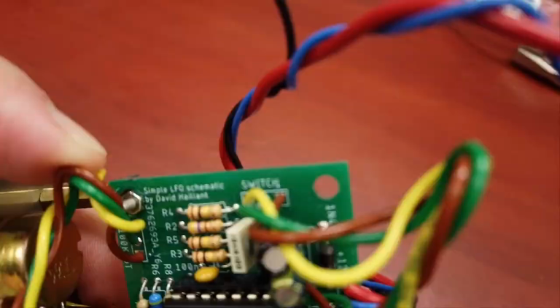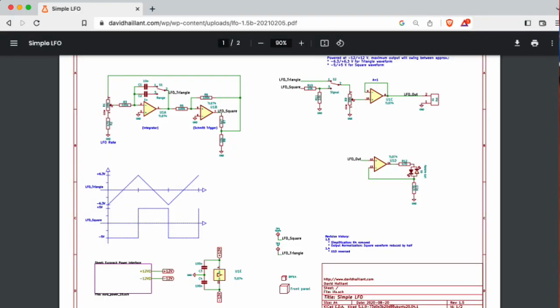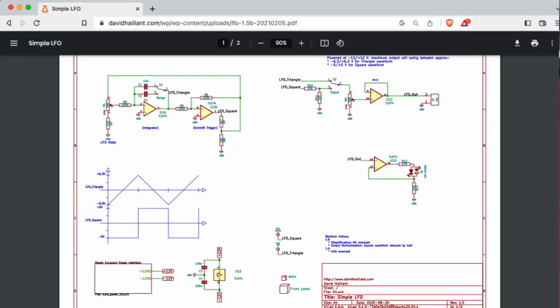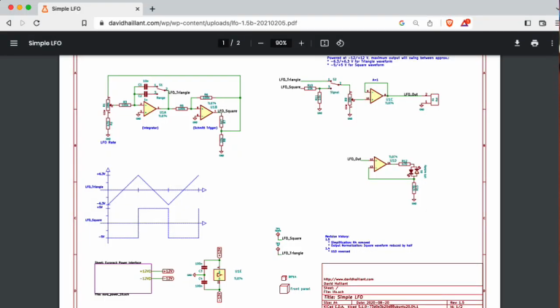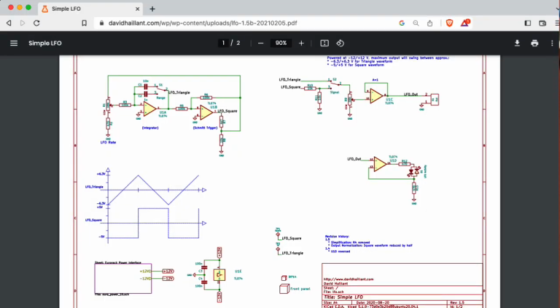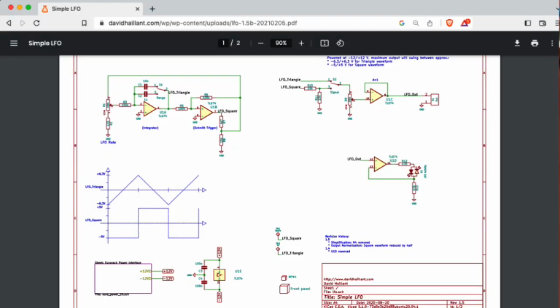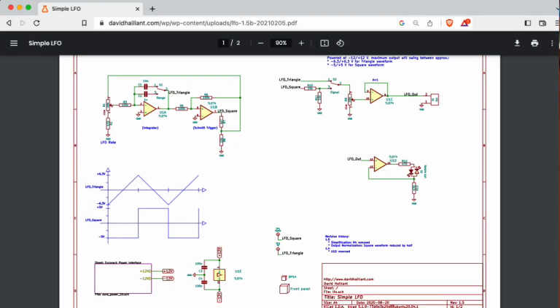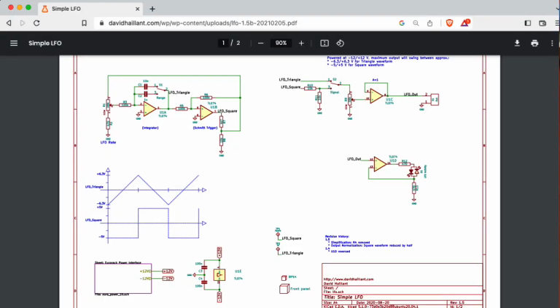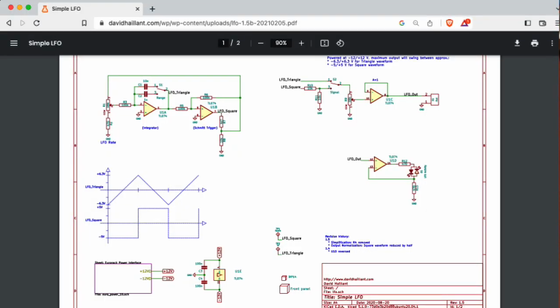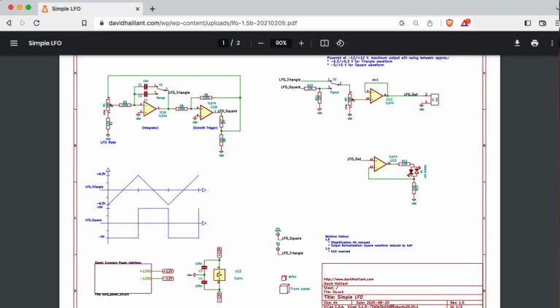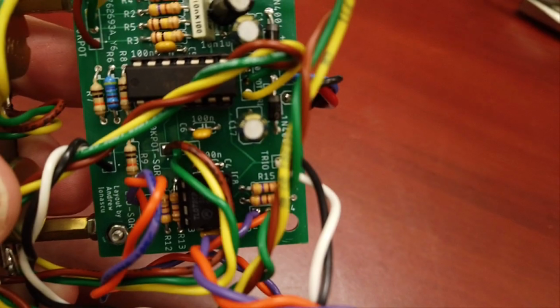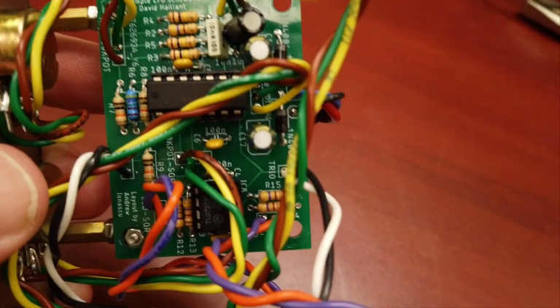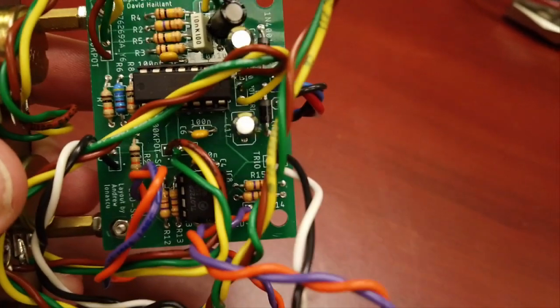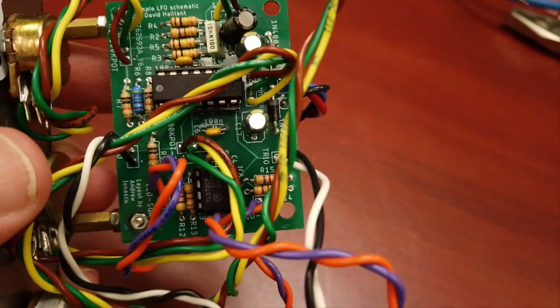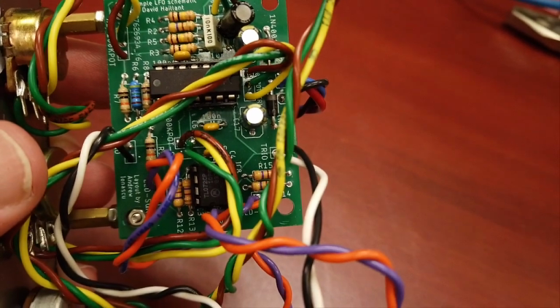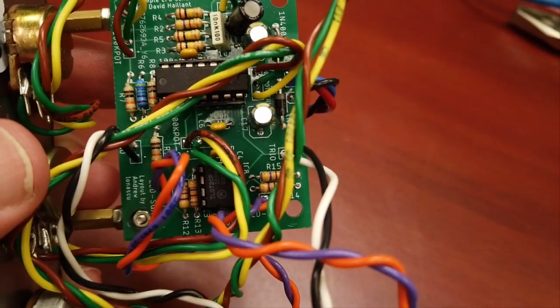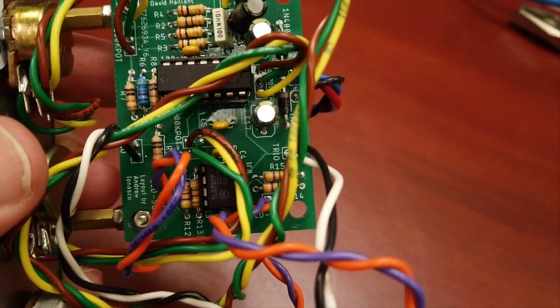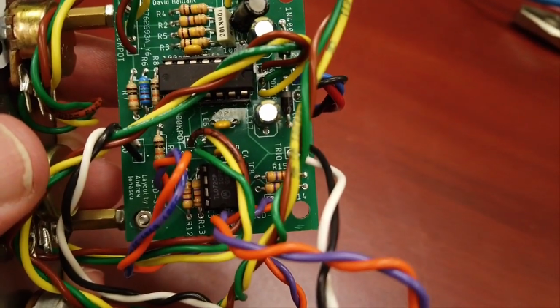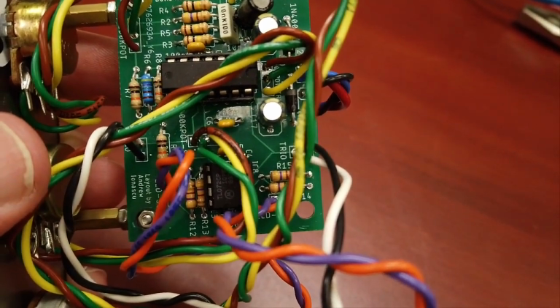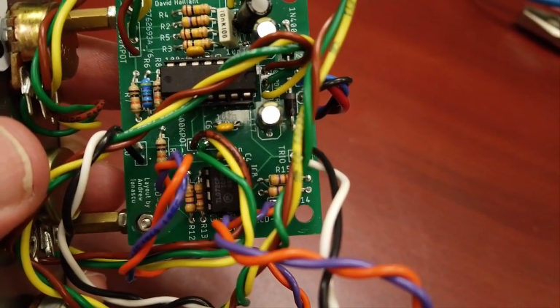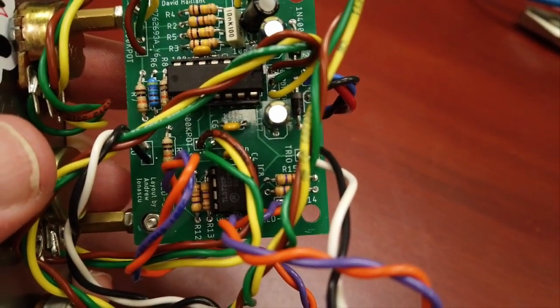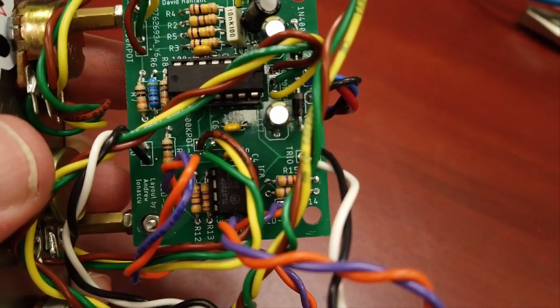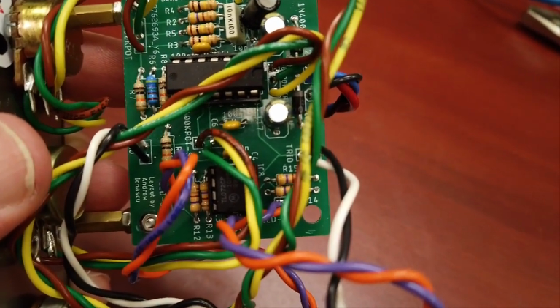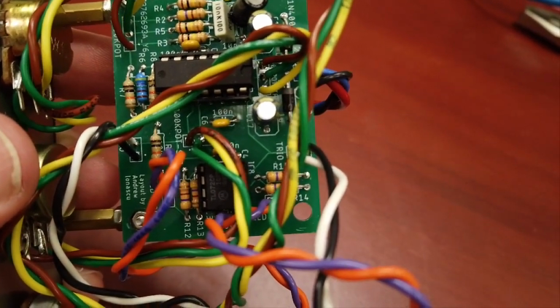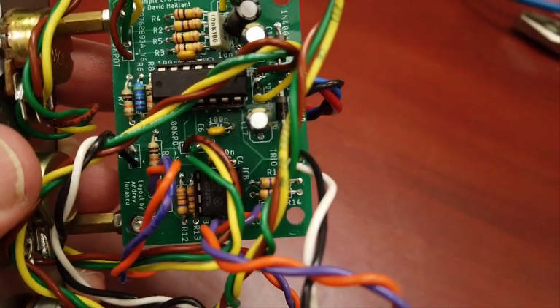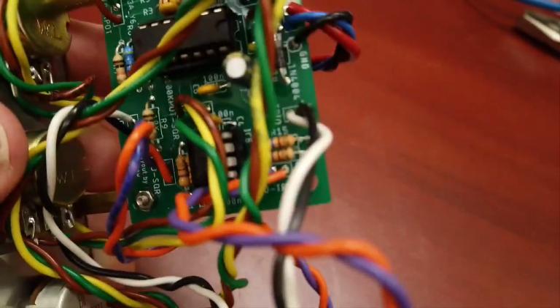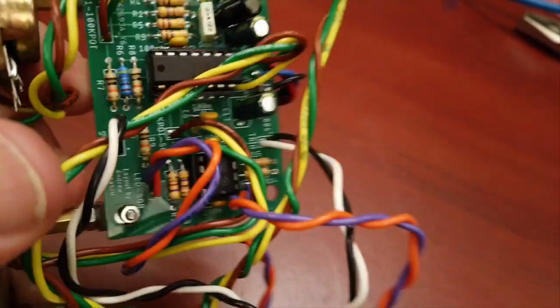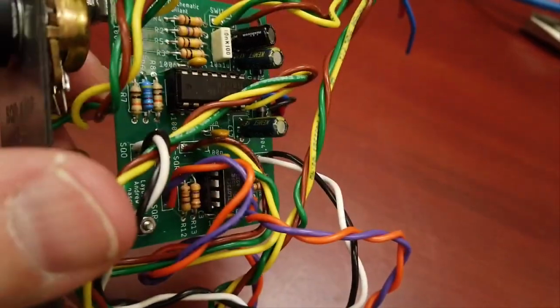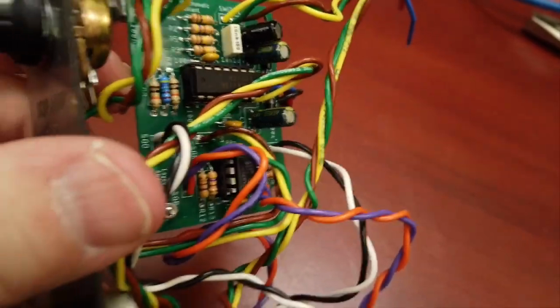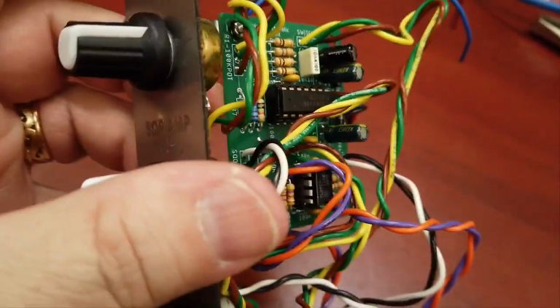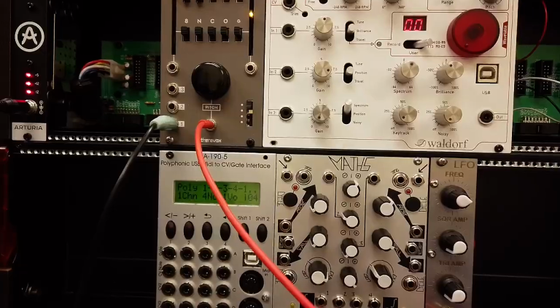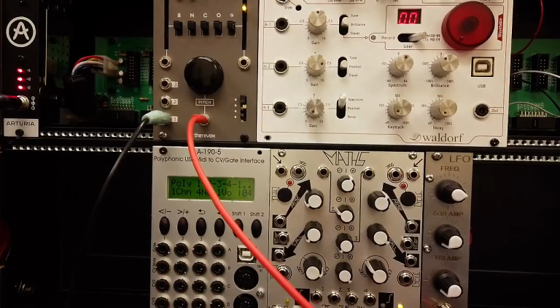The original circuit is by David Hallant, and this is a custom PCB that one of my students, Andrew Ionasko, made. Let's try it out.